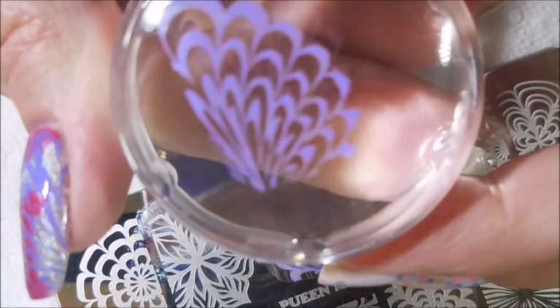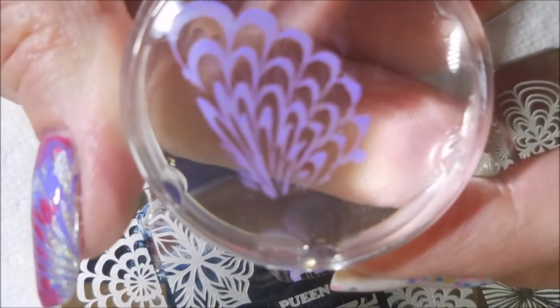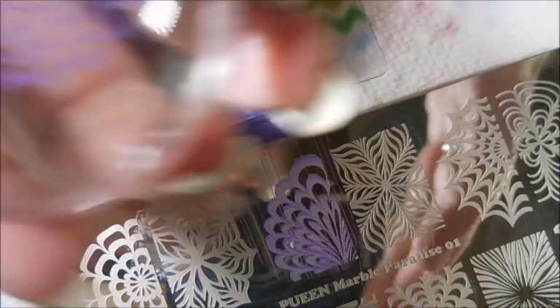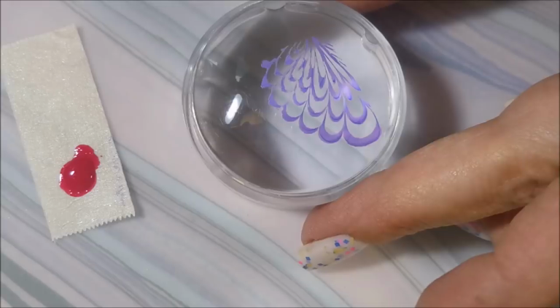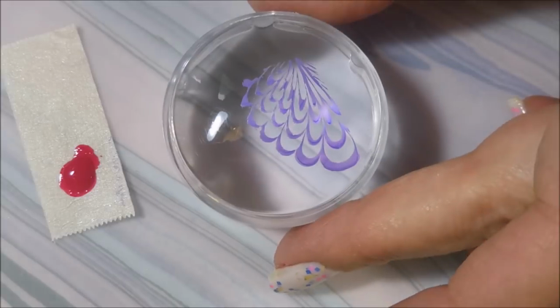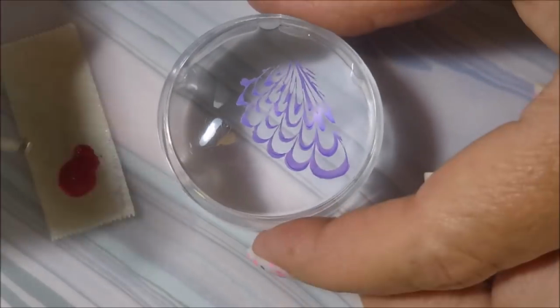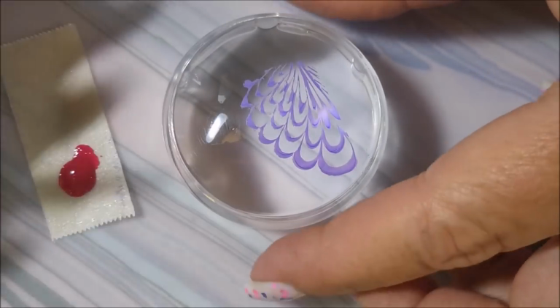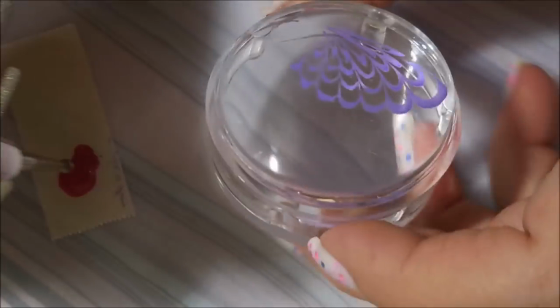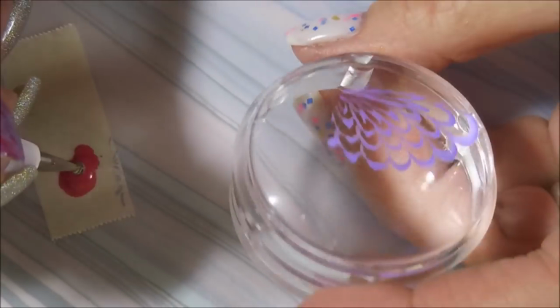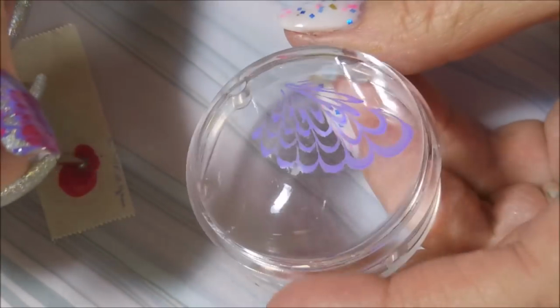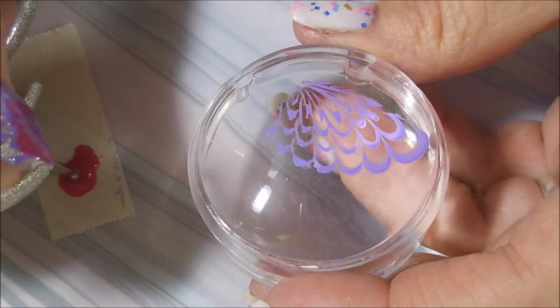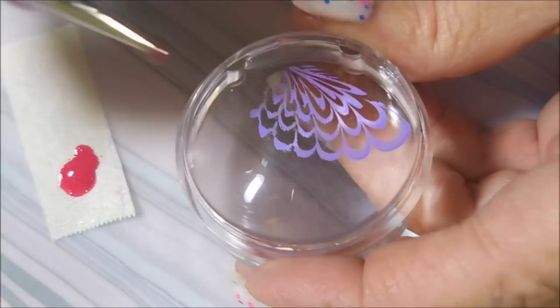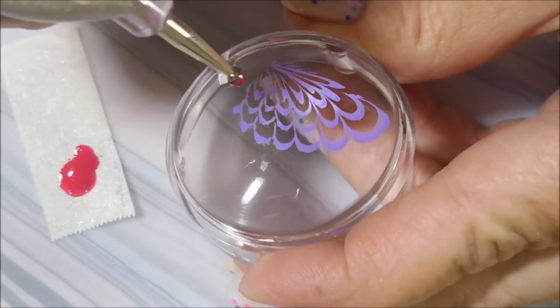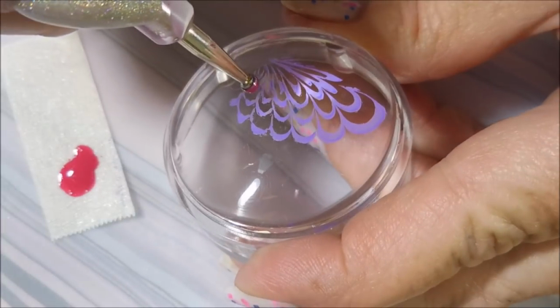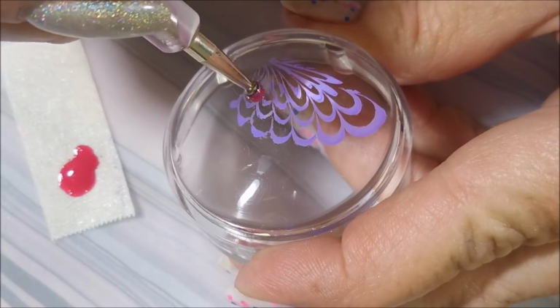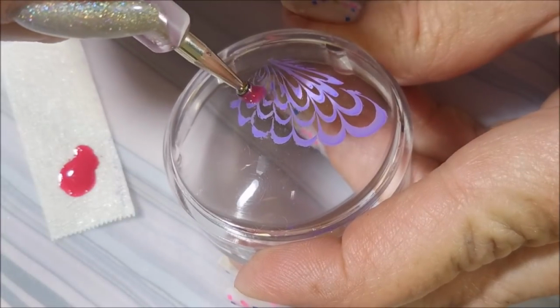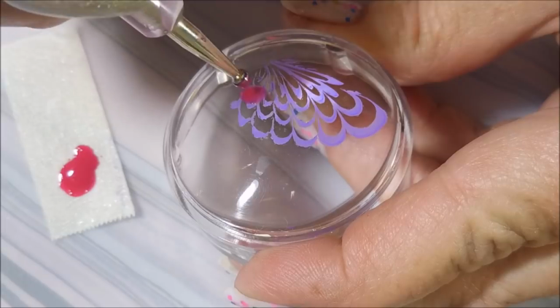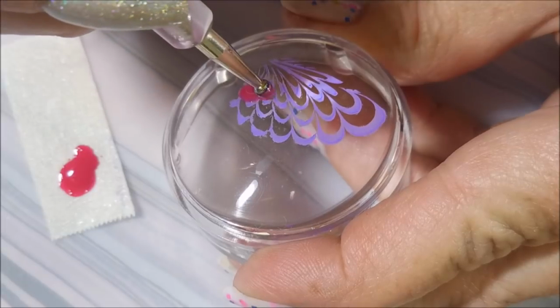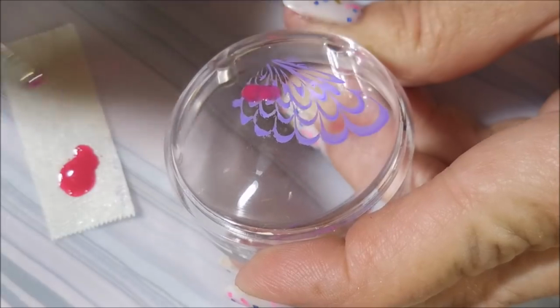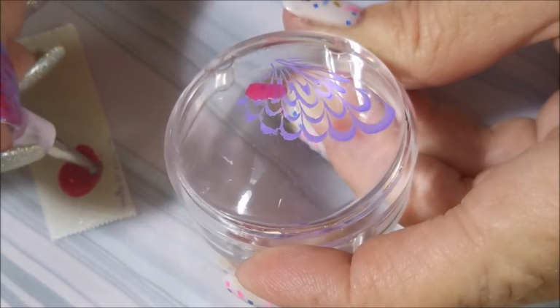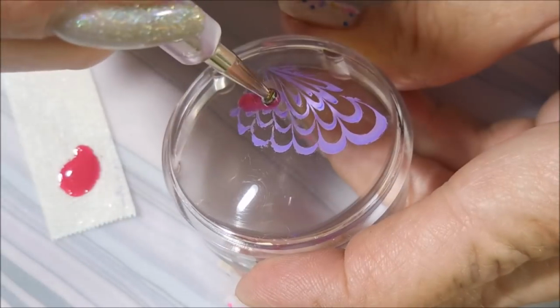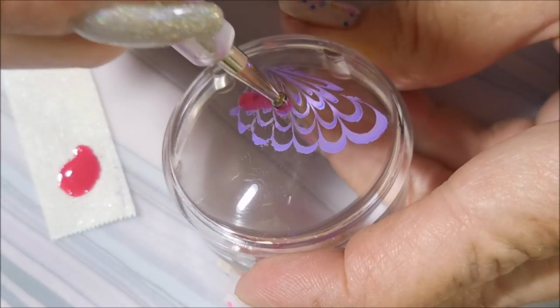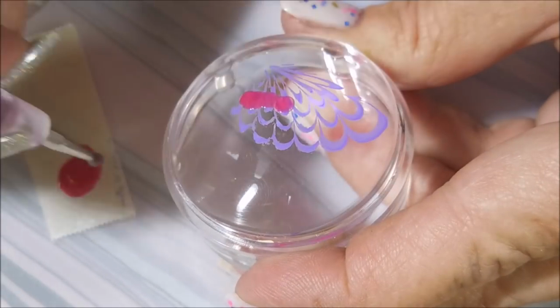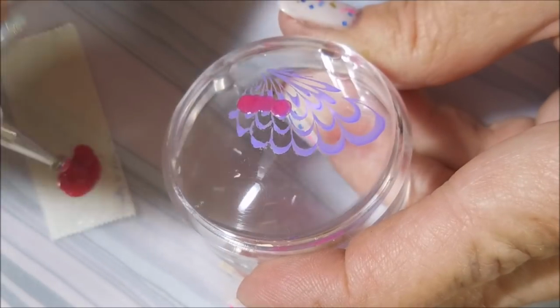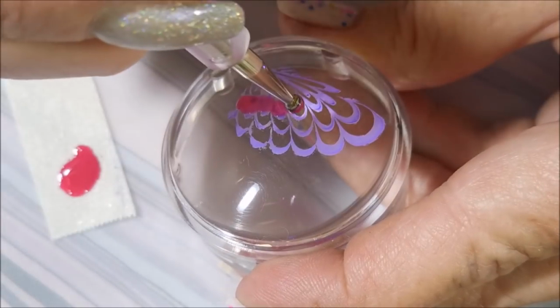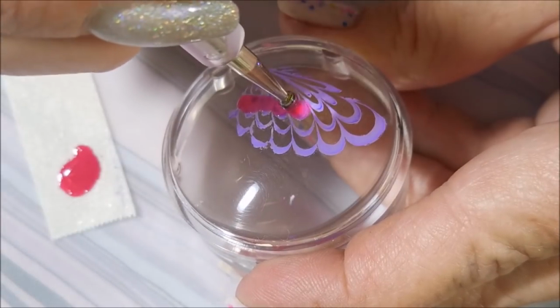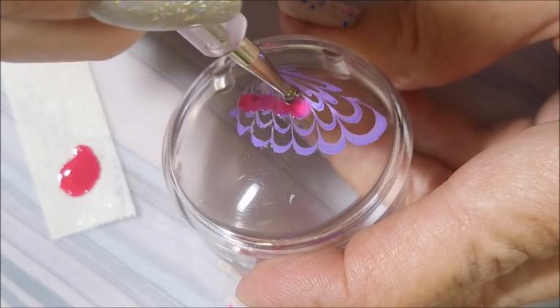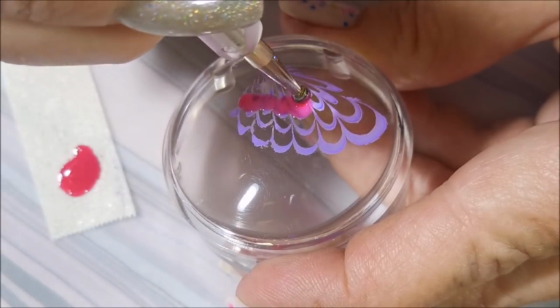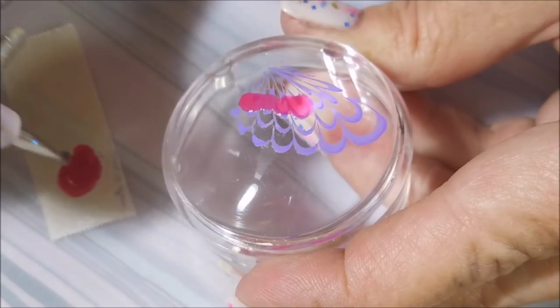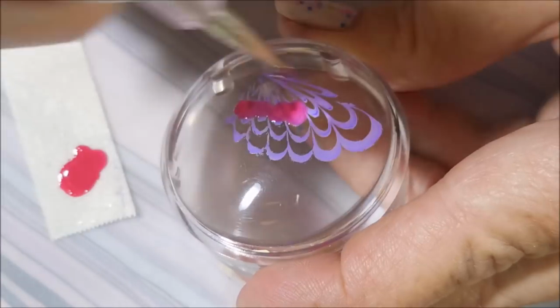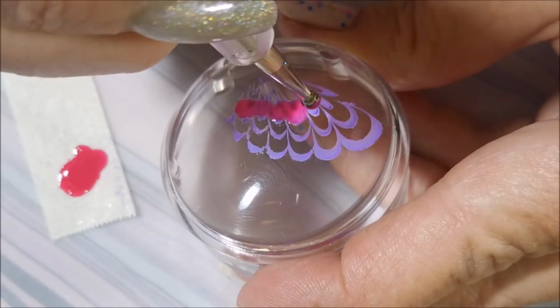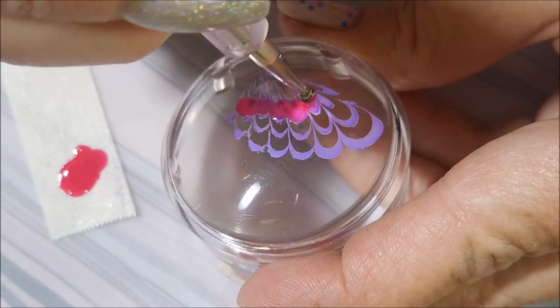And here we go — nice pickup! I've got some of that Pen in Pink dabbed out on a piece of tape, and I'm just going to dot this in here willy nilly. I wasn't going for anything particular.